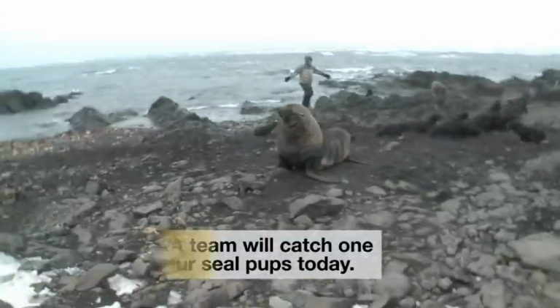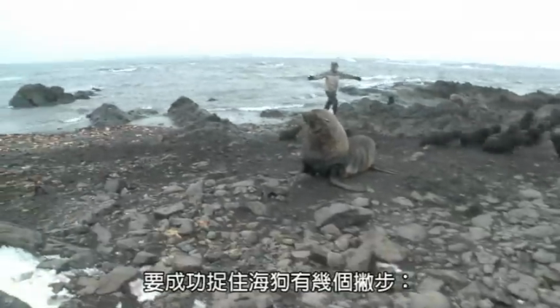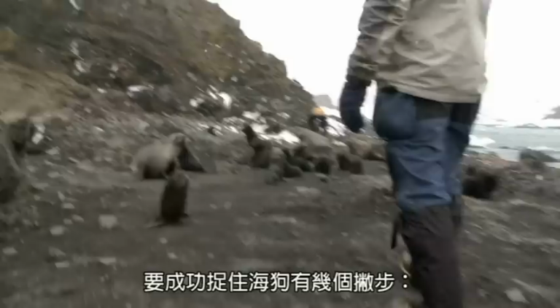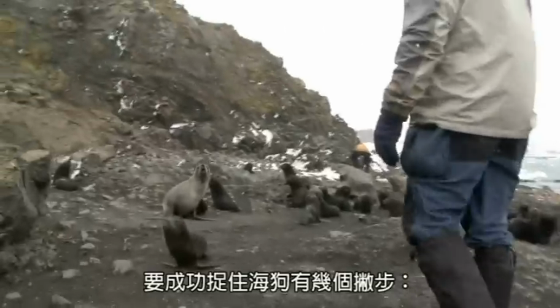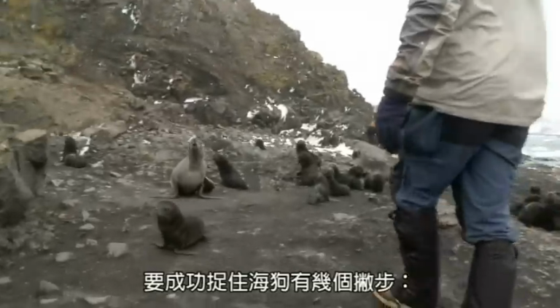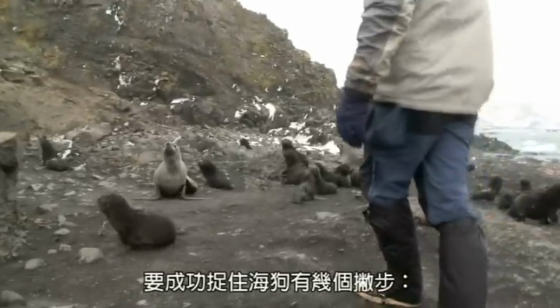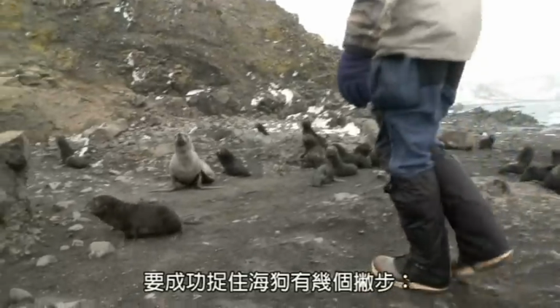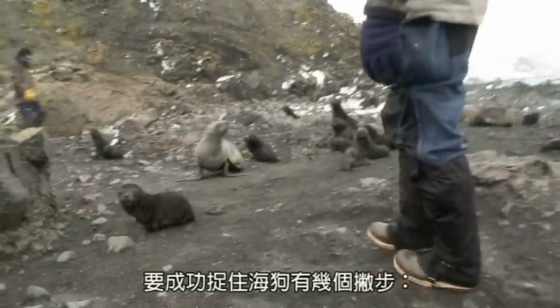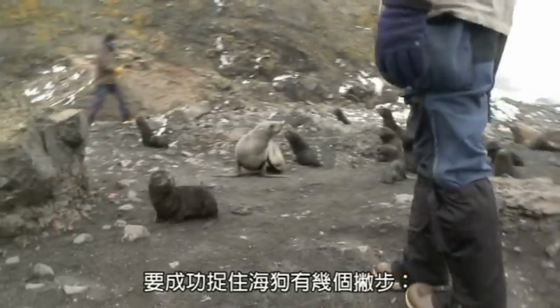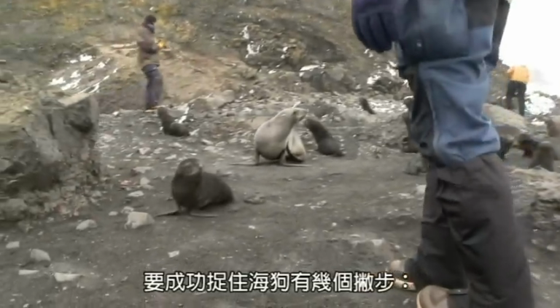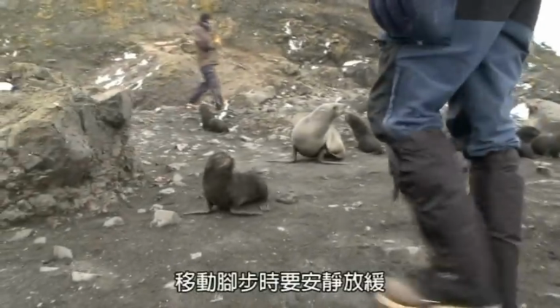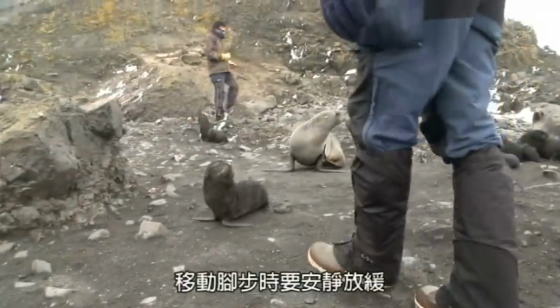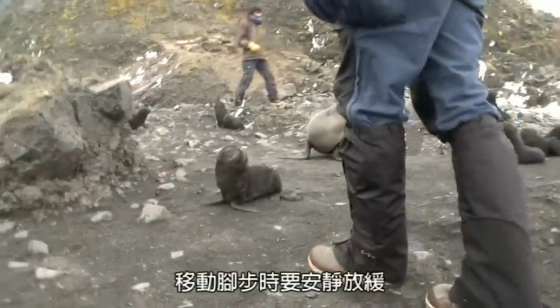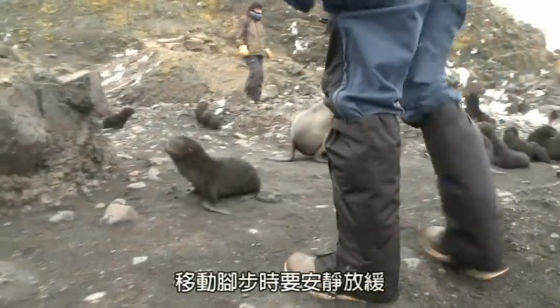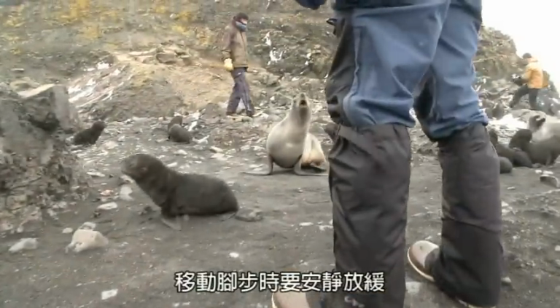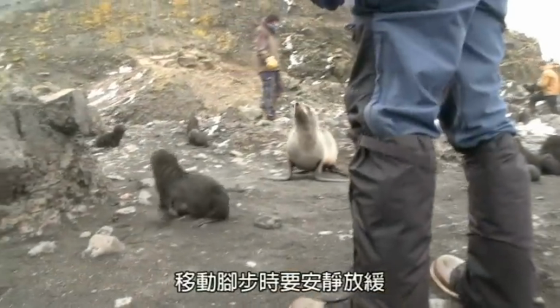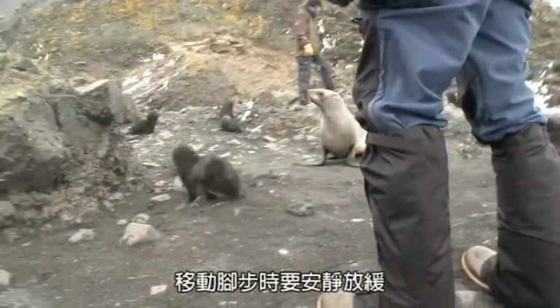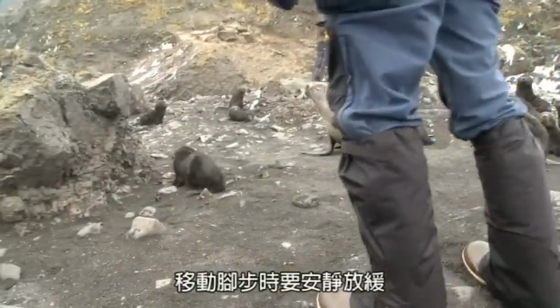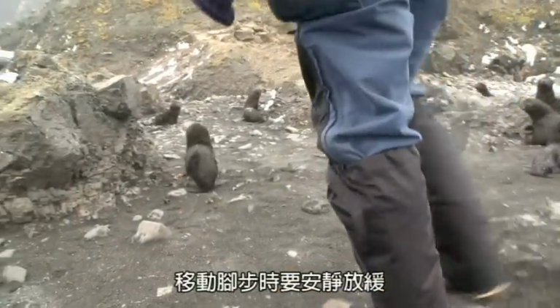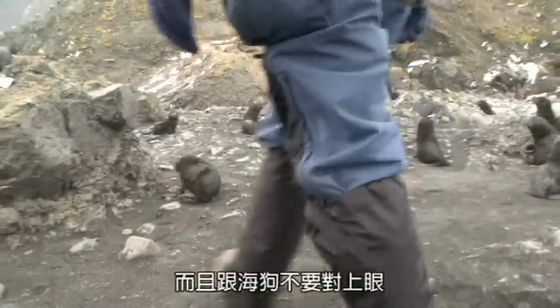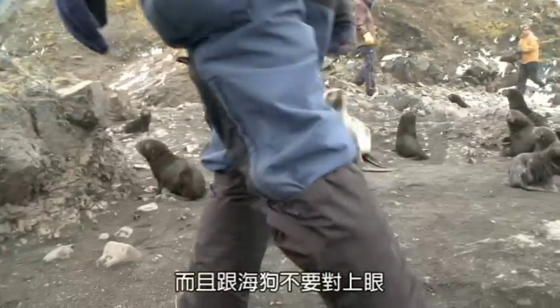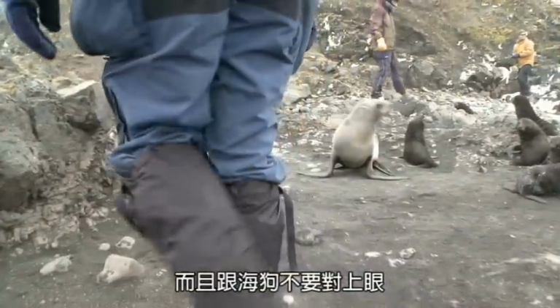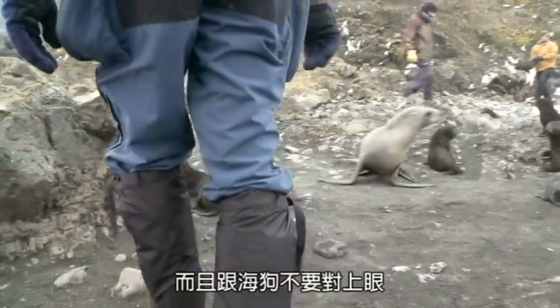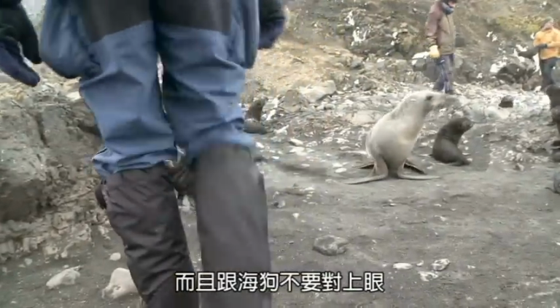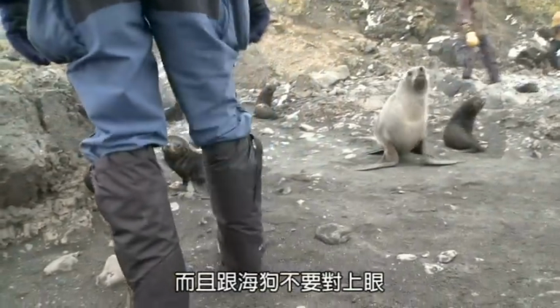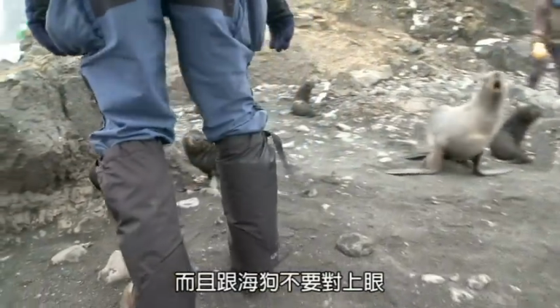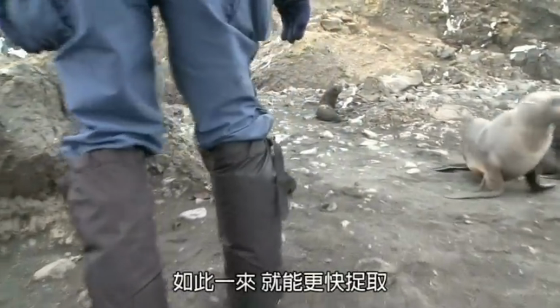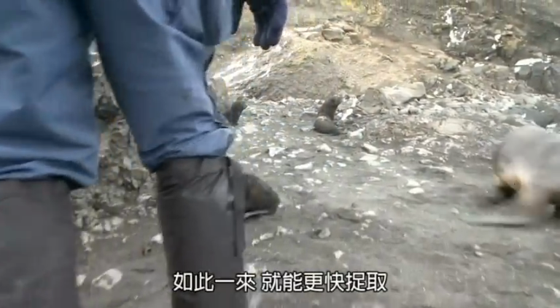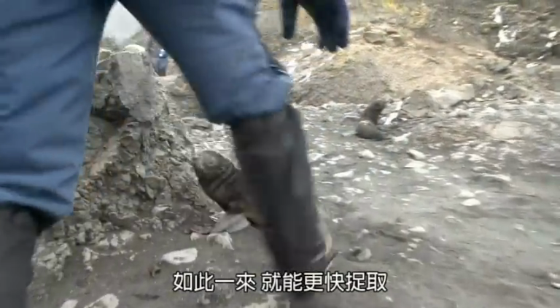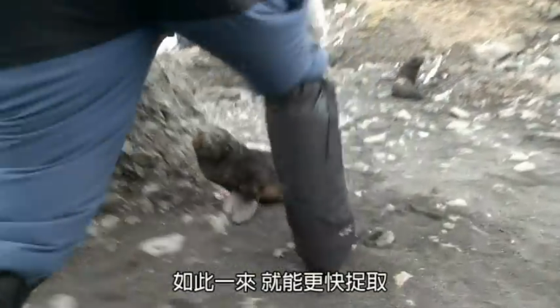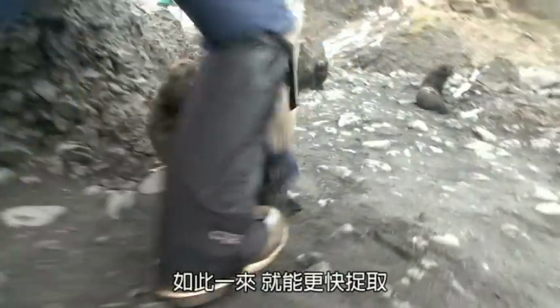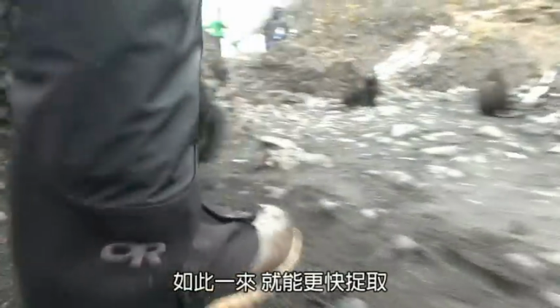Some keys to a successful fur seal grab are moving quietly, slowly, and not making eye contact. You can sort of pick them up a little bit more easily.